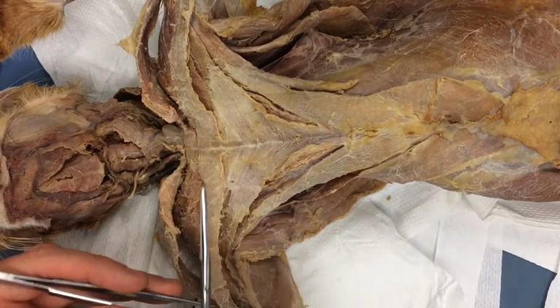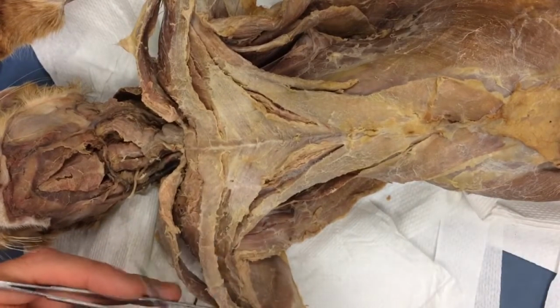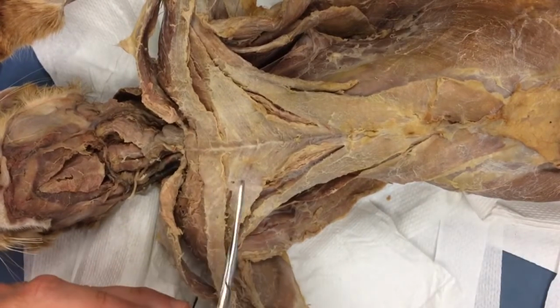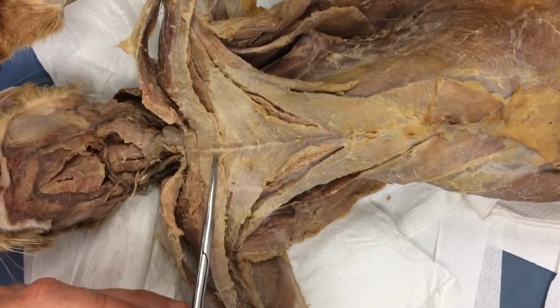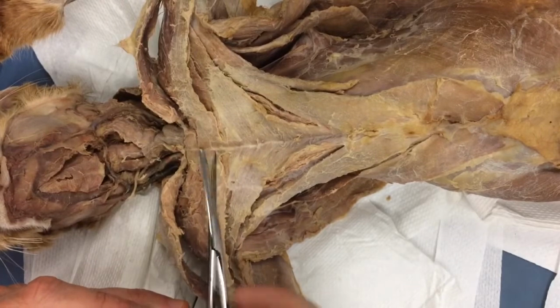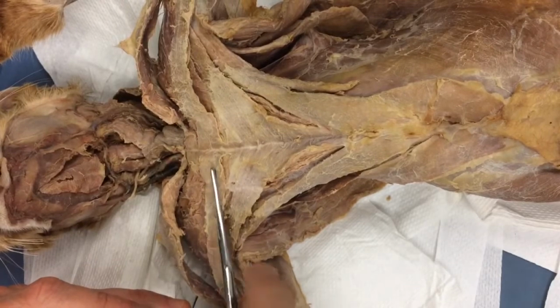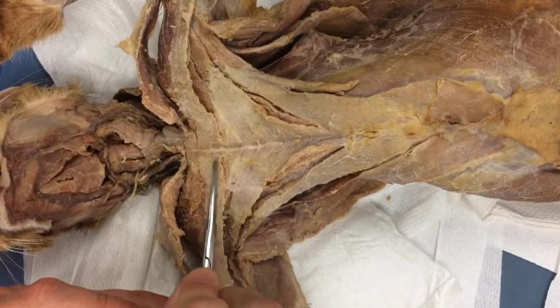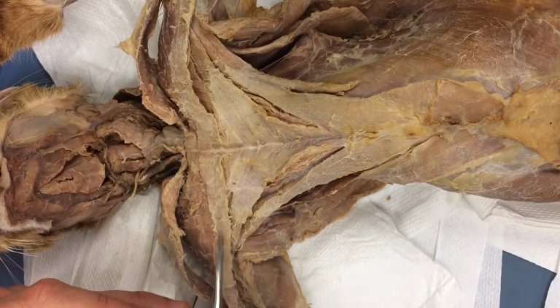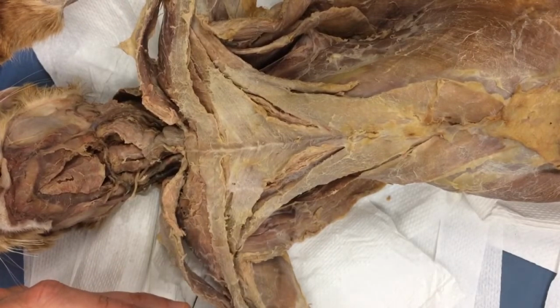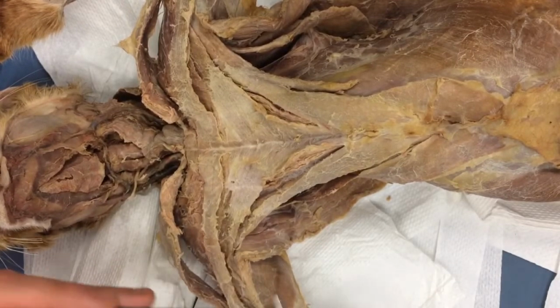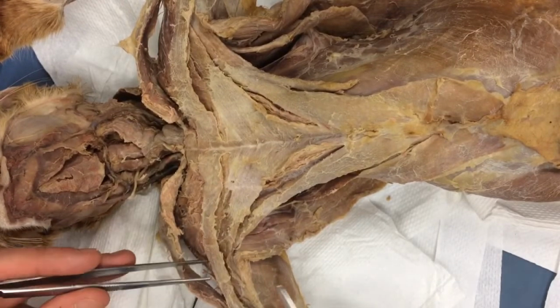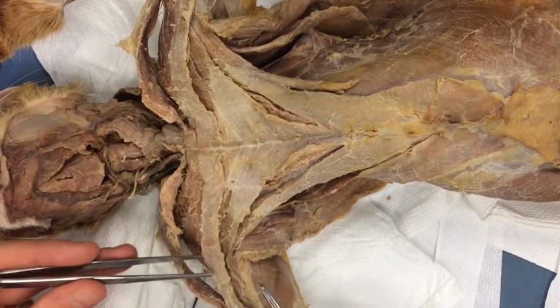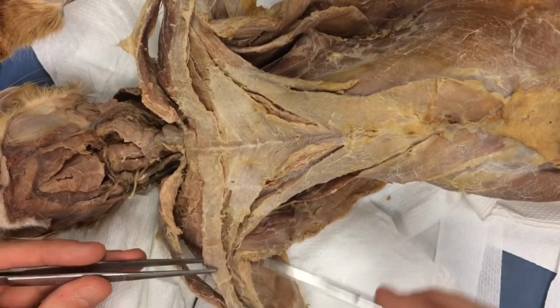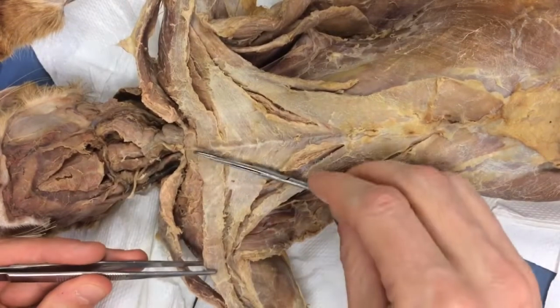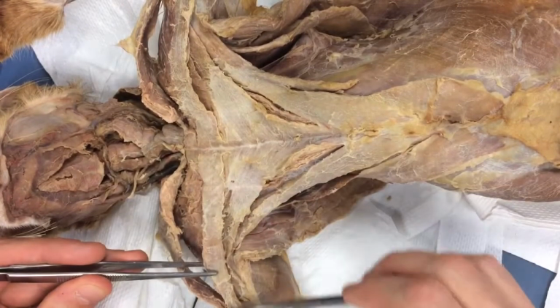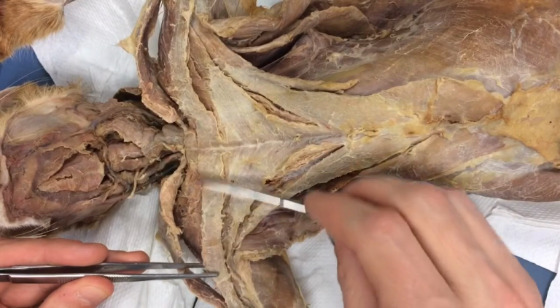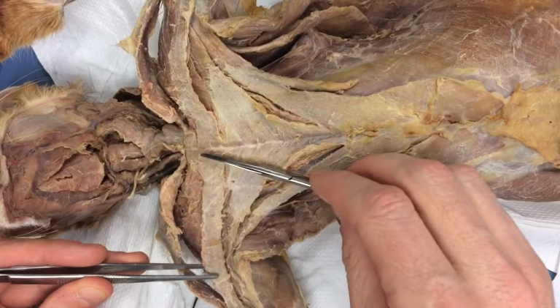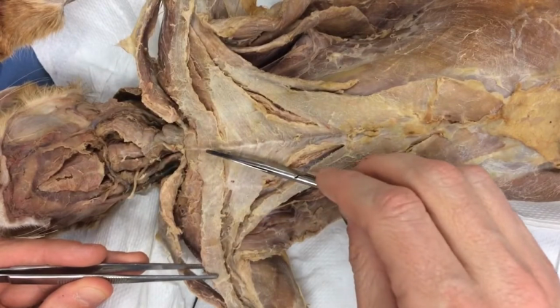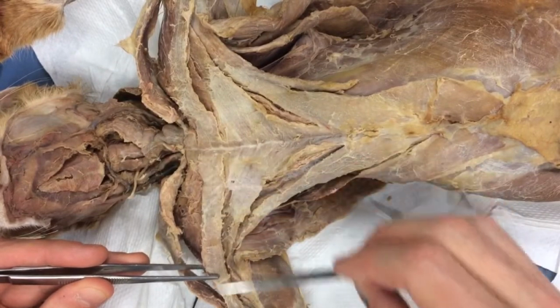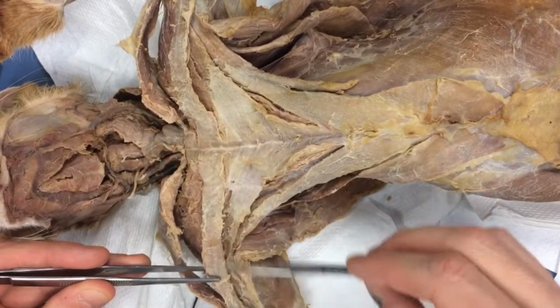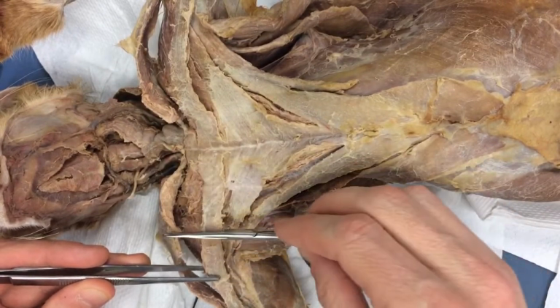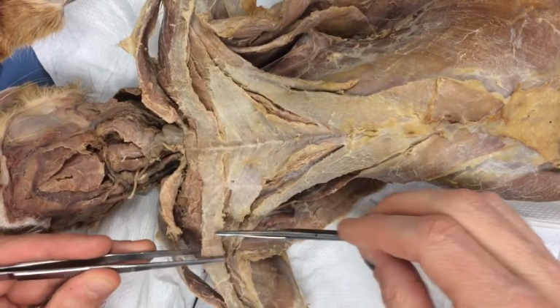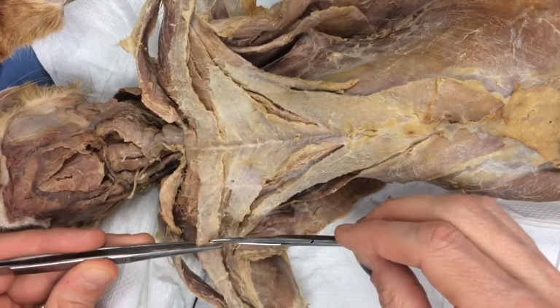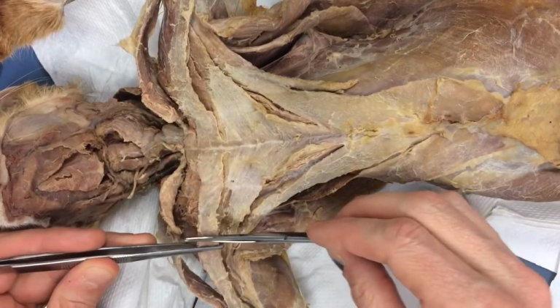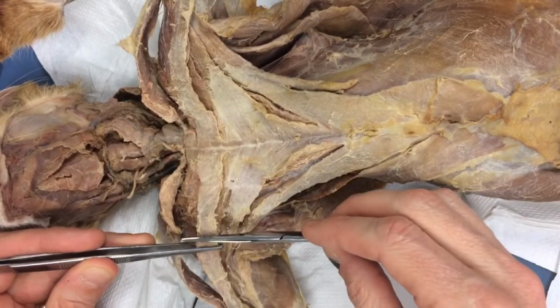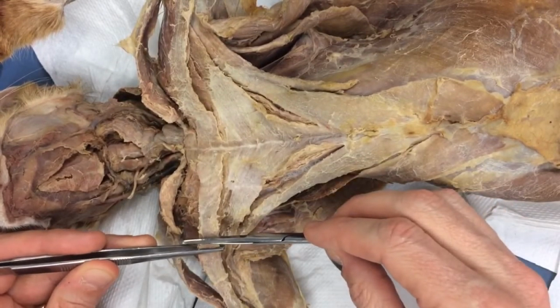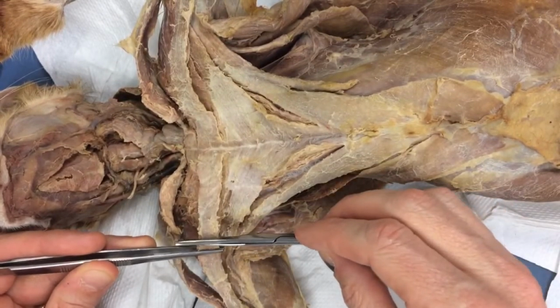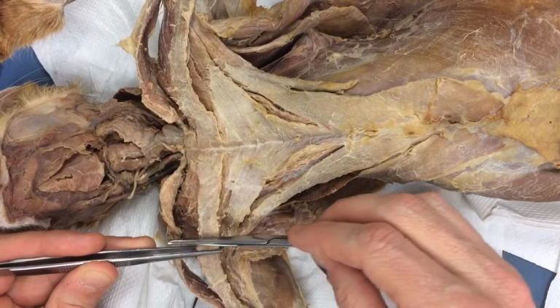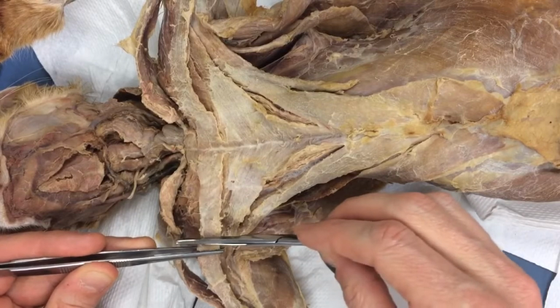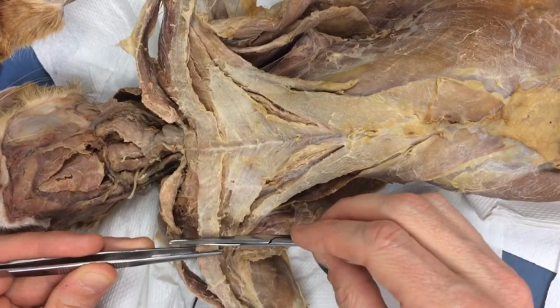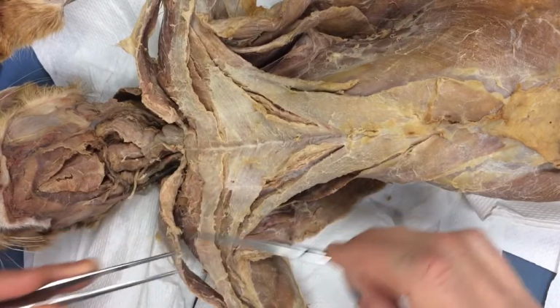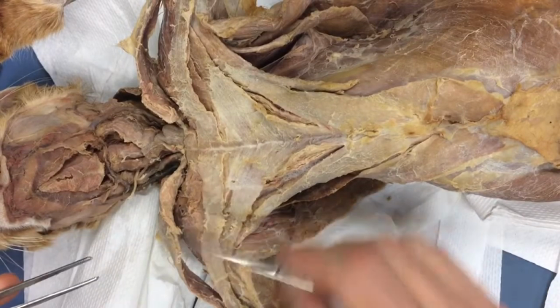Just as an example, here's pectoantabrachialis, and the fibers are running this way. So if I say bisect it, I'm going to go right in the middle between the origin and the insertion — dead center — and cut it 90 degrees. We'll stay to that rule as closely as possible.